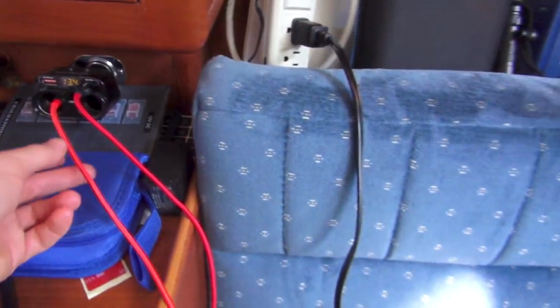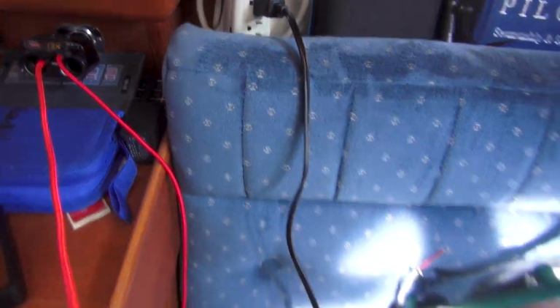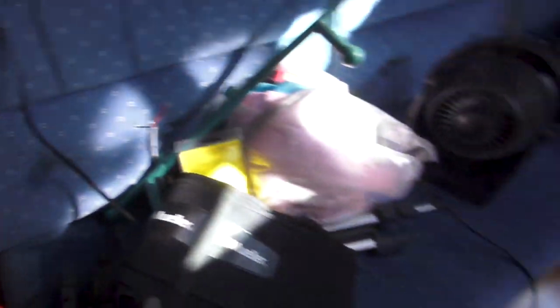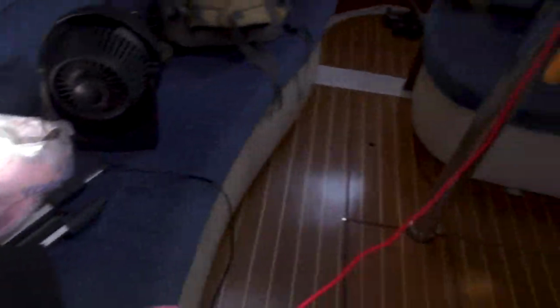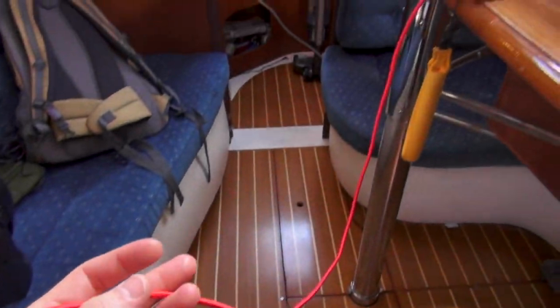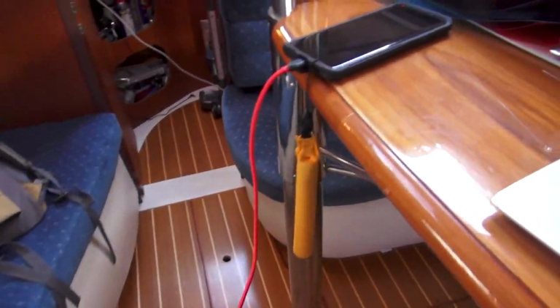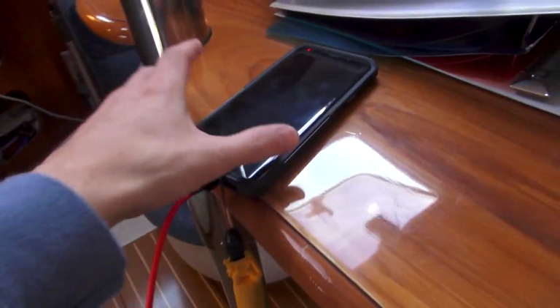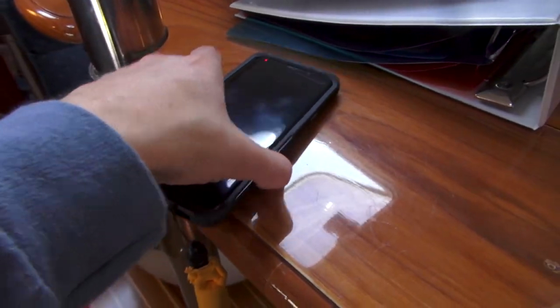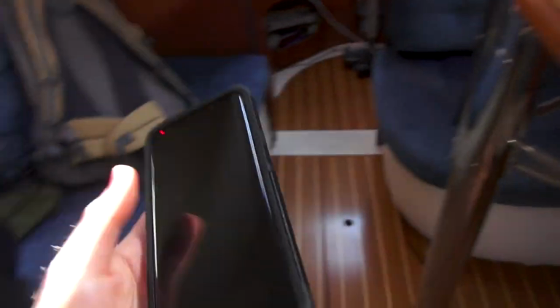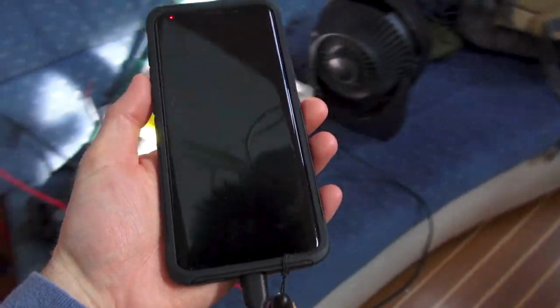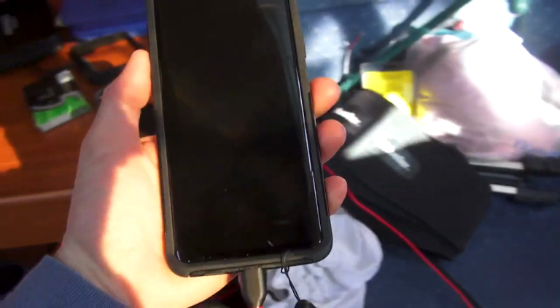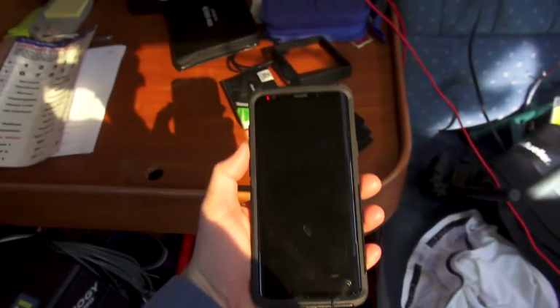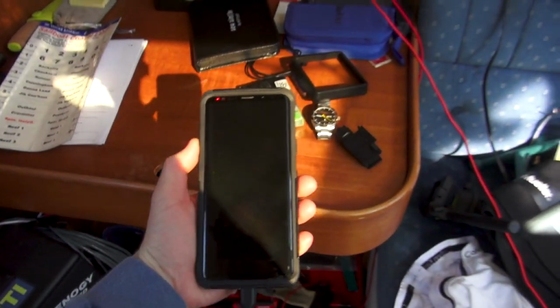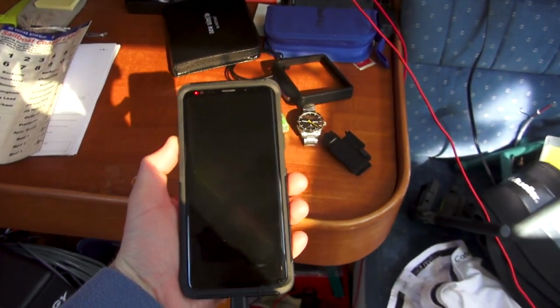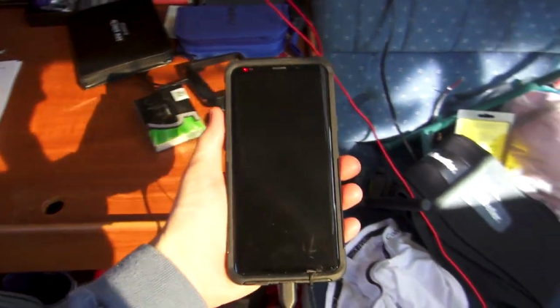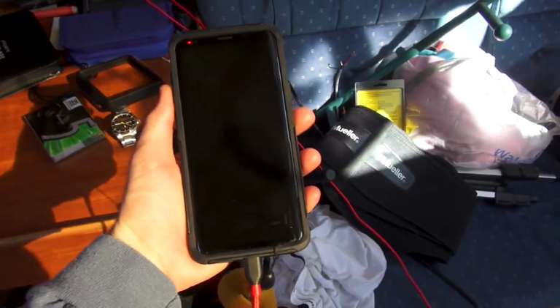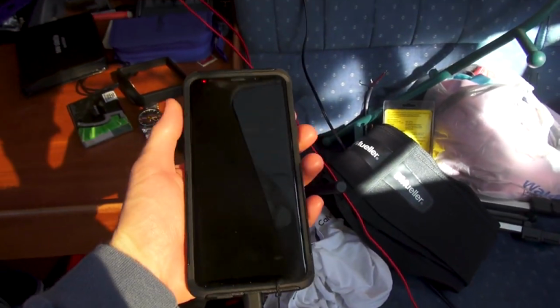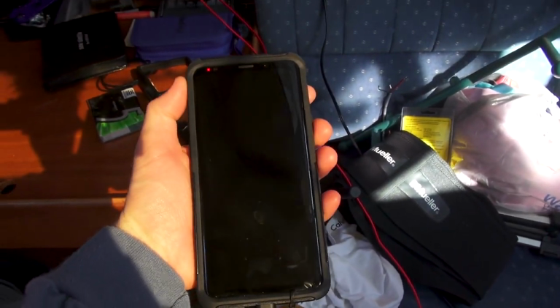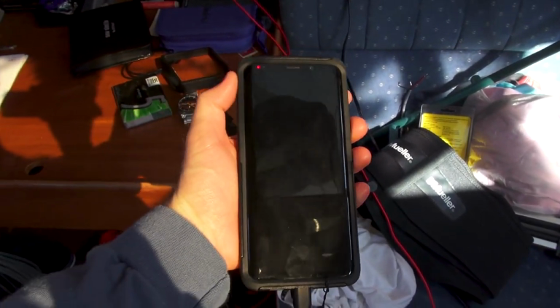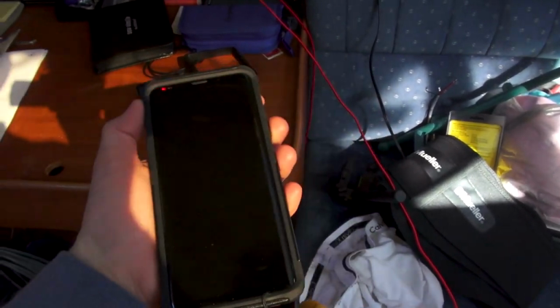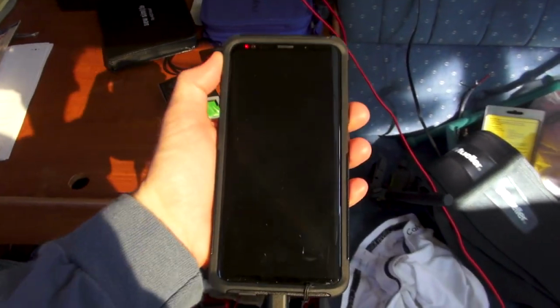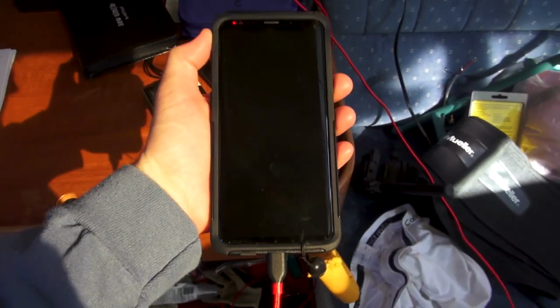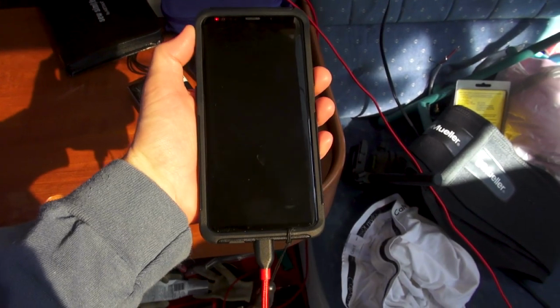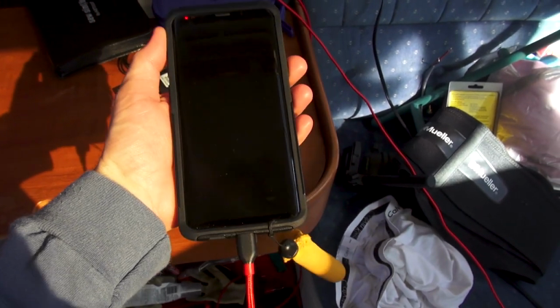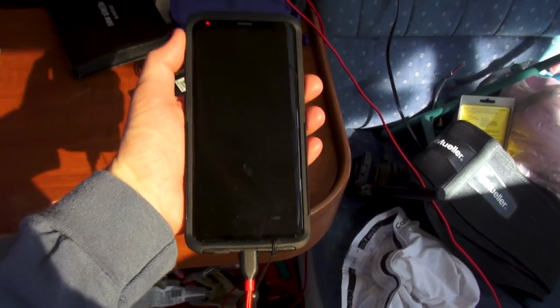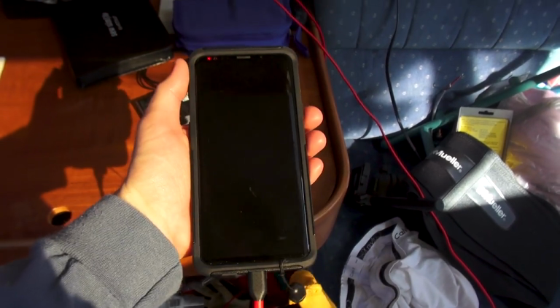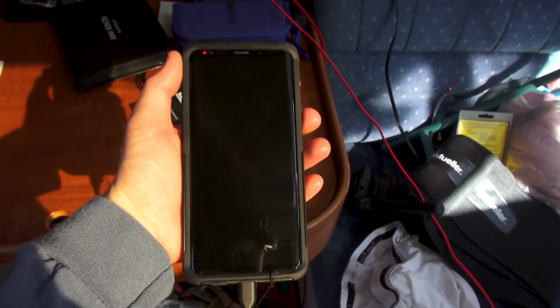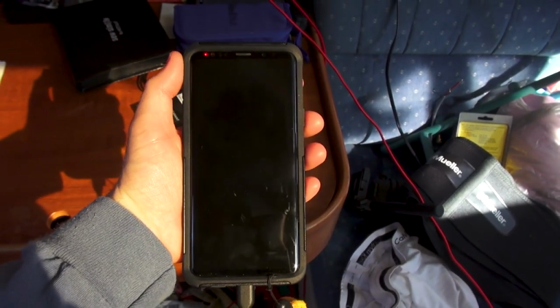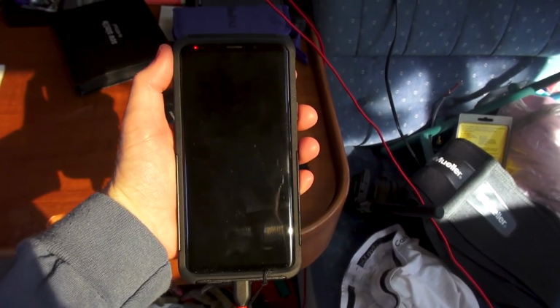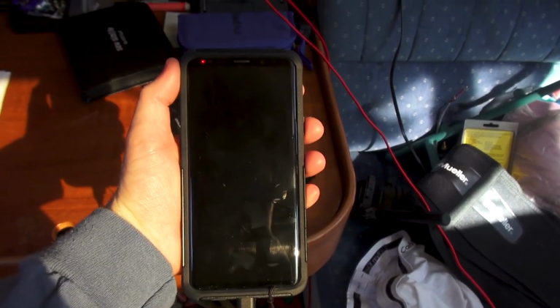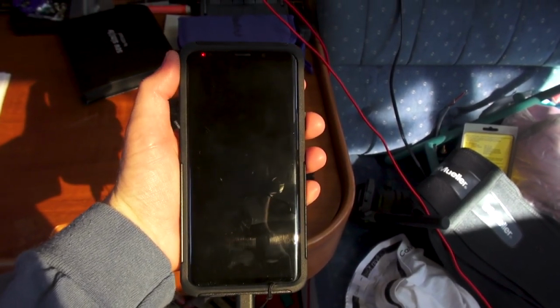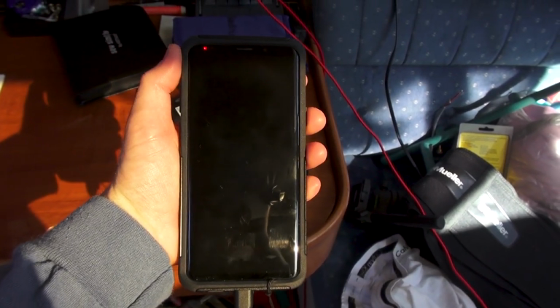The cool thing is I am currently charging my cell phone. I found myself actually kind of holding off on charging cell phones and things like that until the sun is overhead and we have excess solar power.